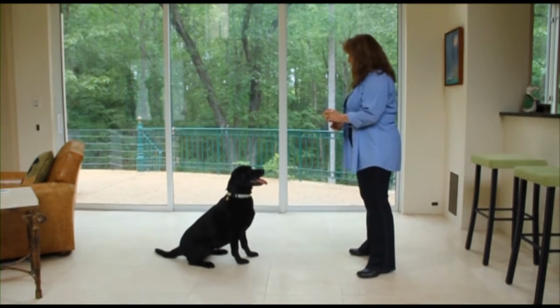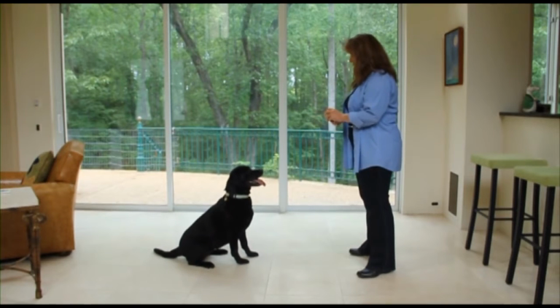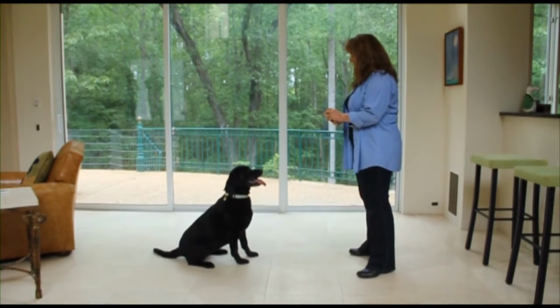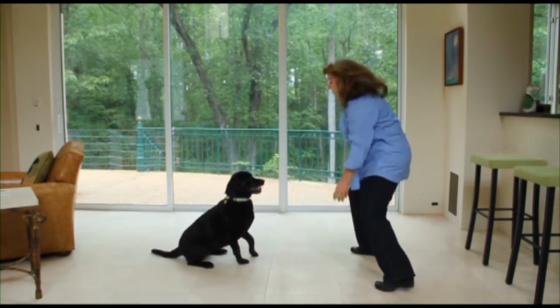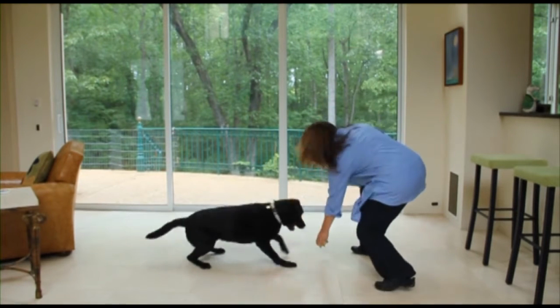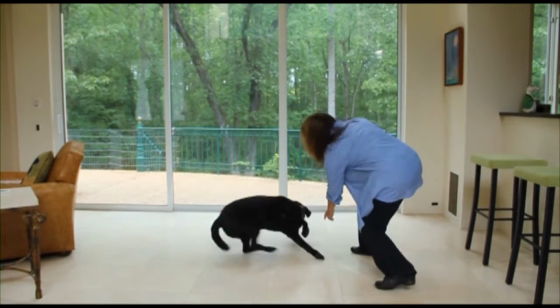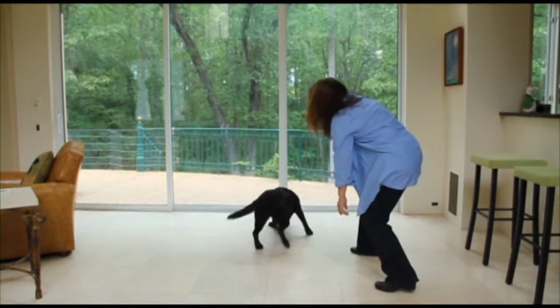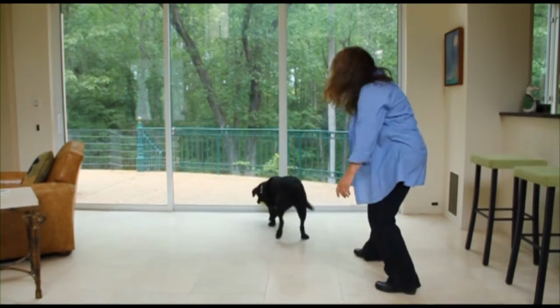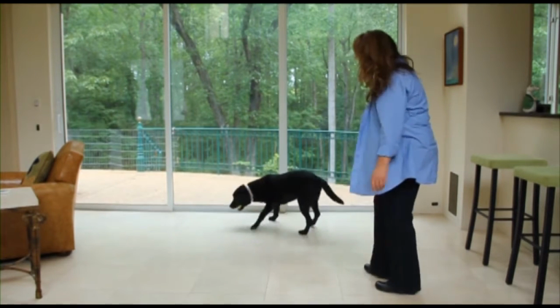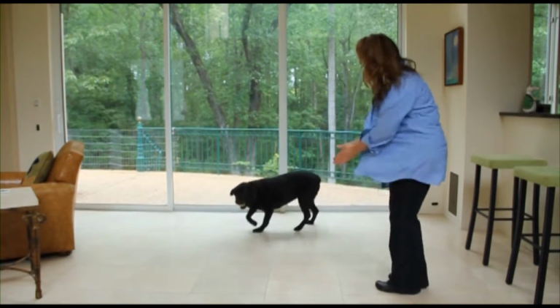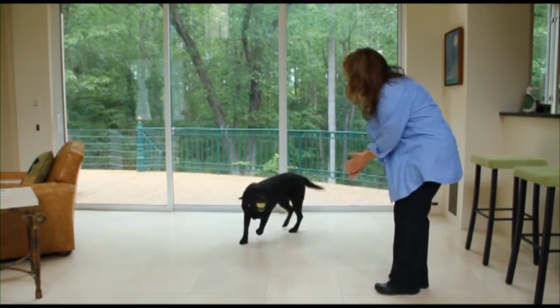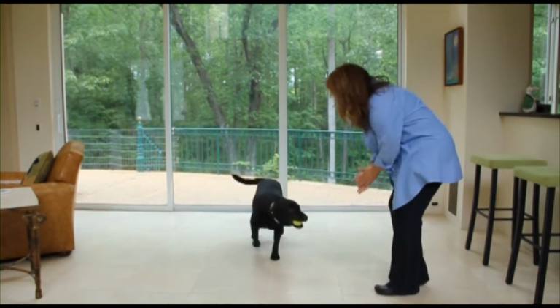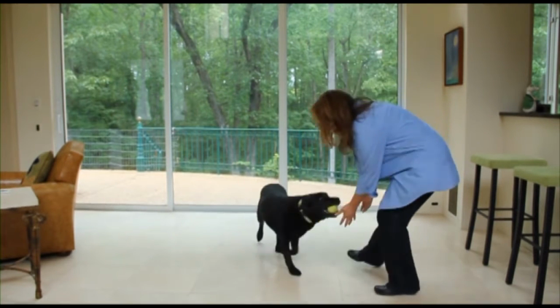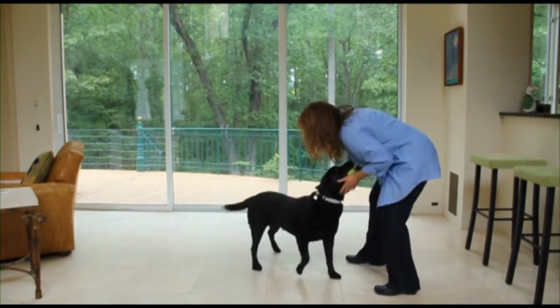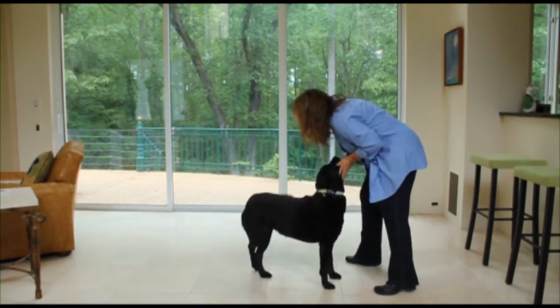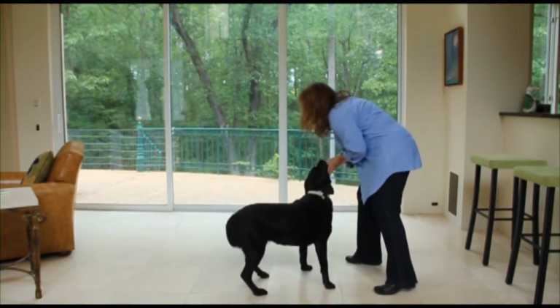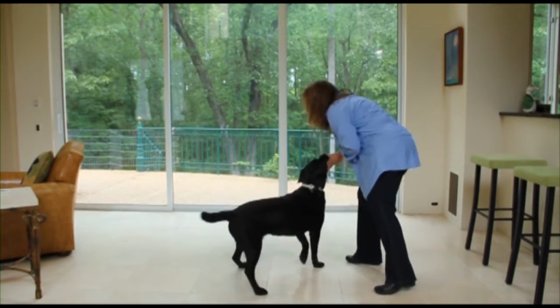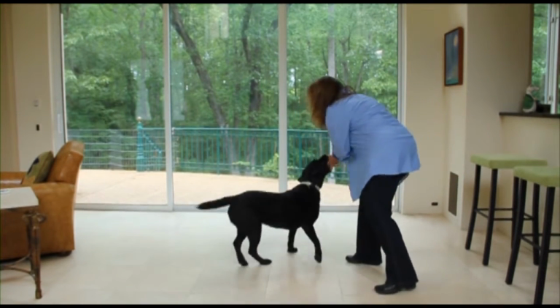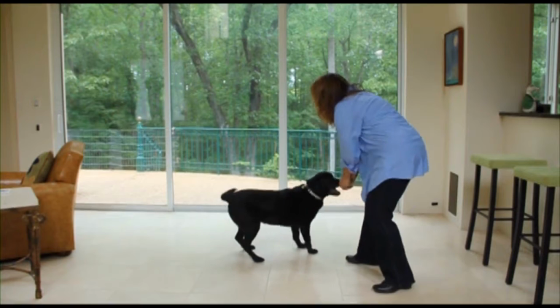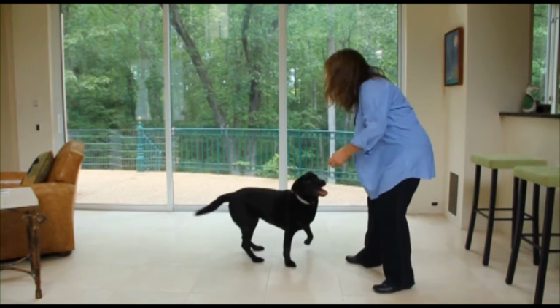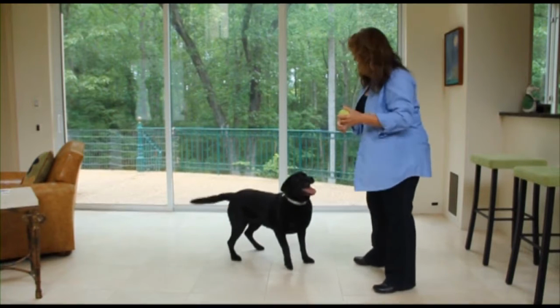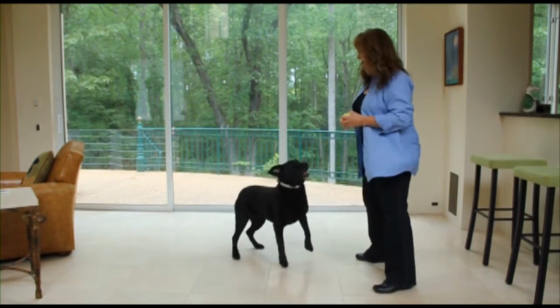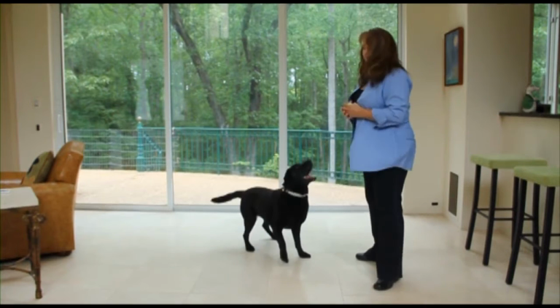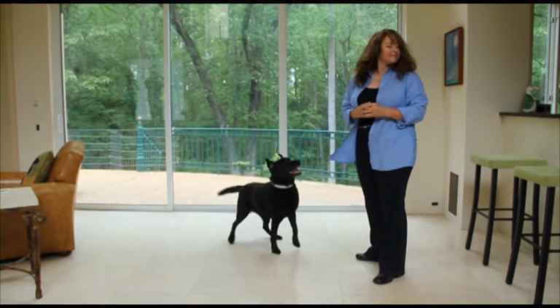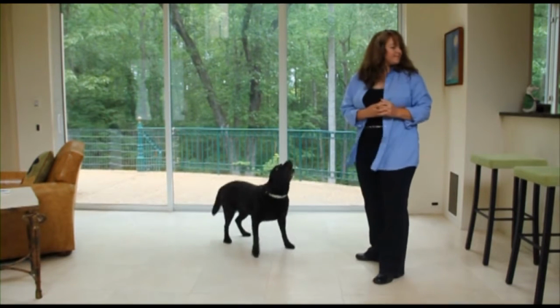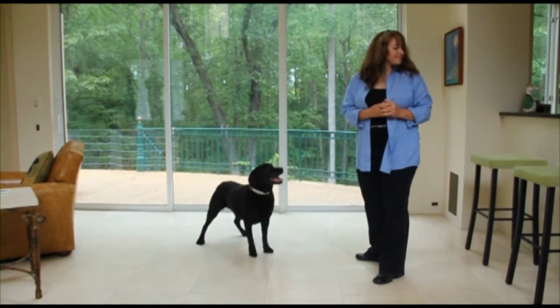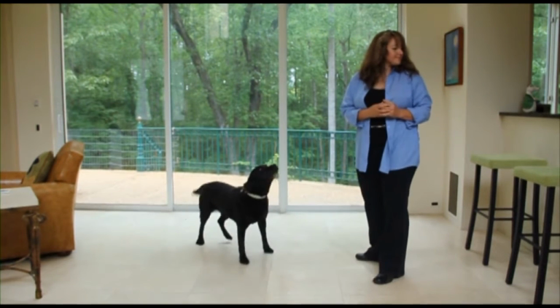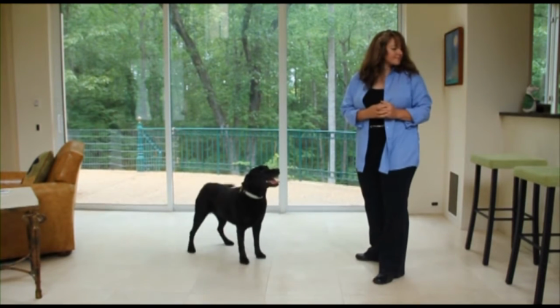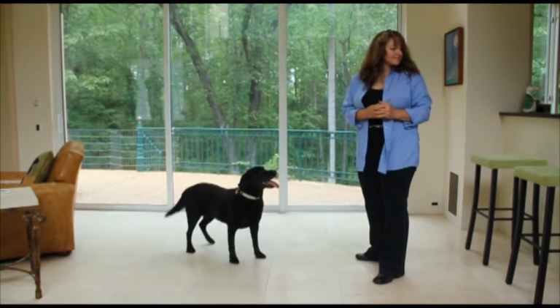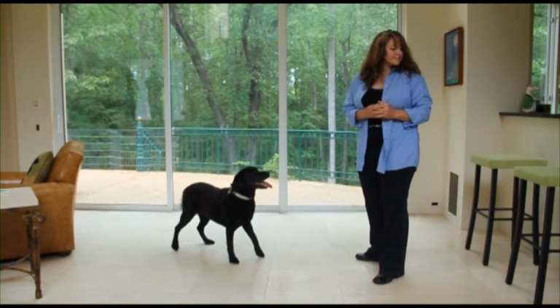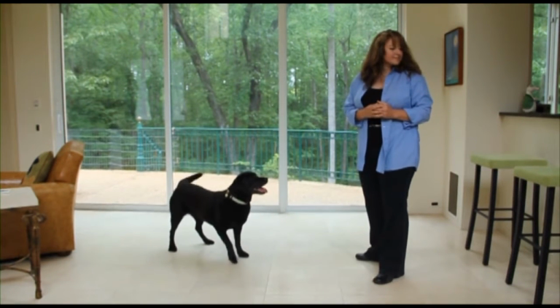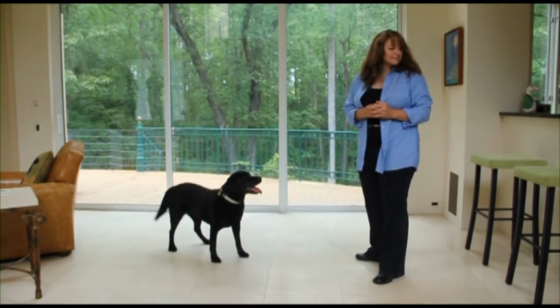When she's calm, with four paws on the floor, Virginia presents it again. If she remains calm, Virginia tosses it while saying, take it.